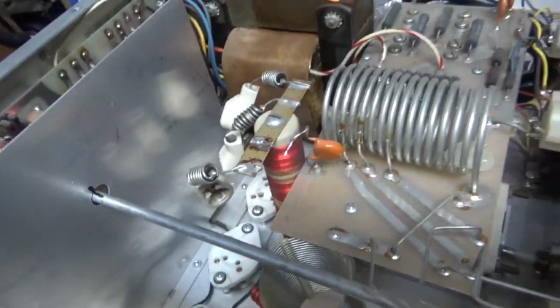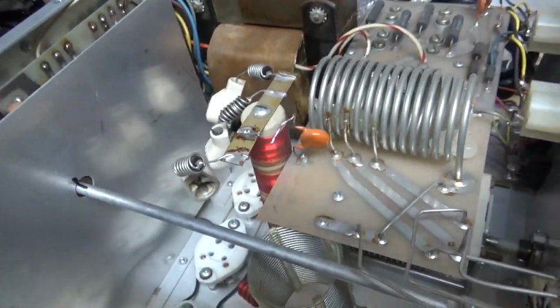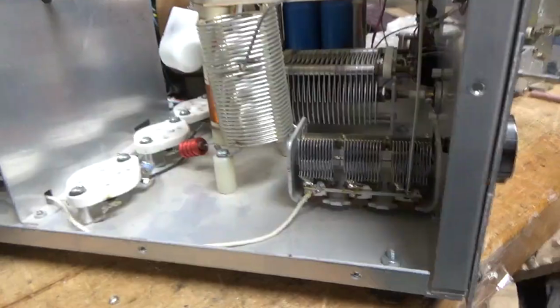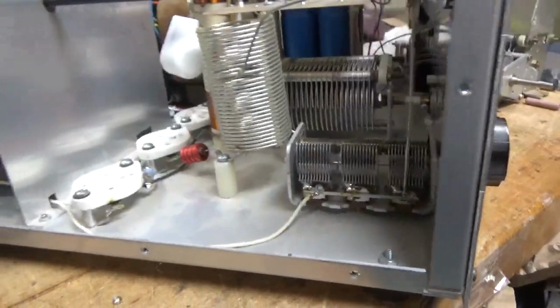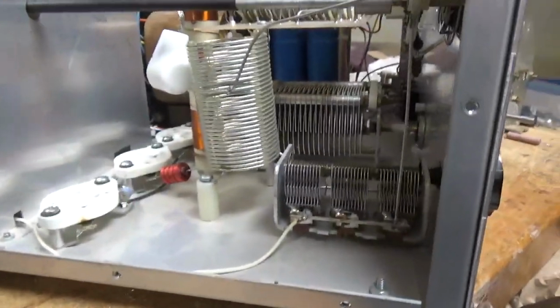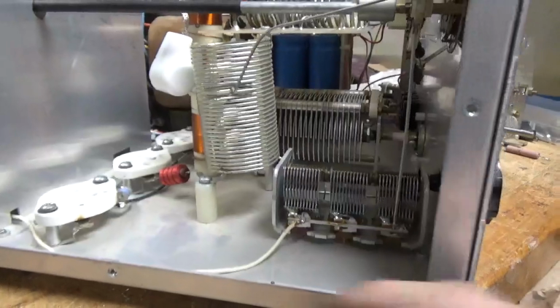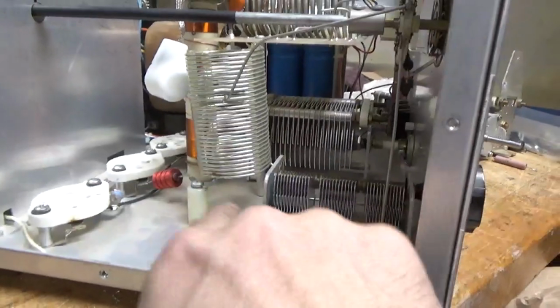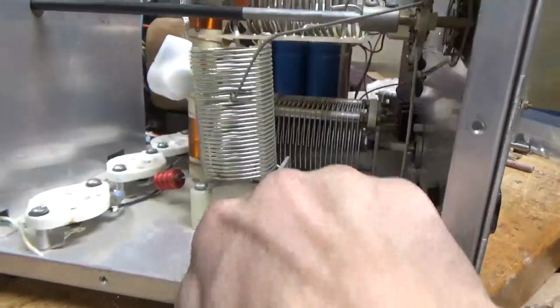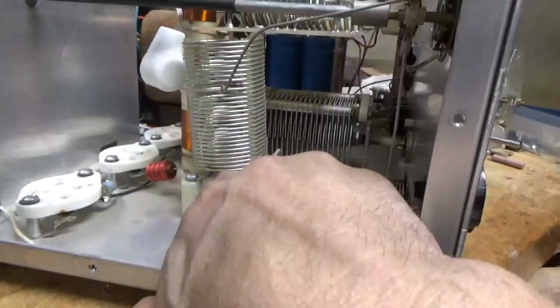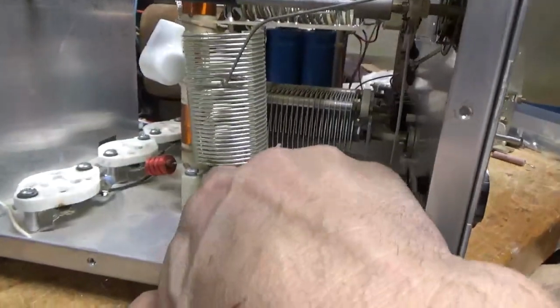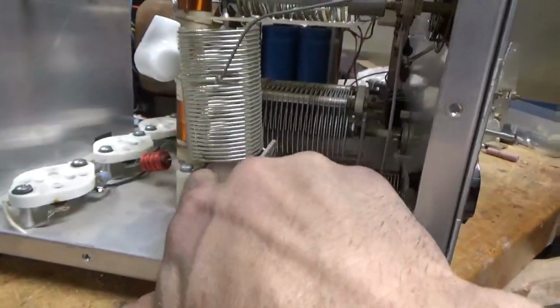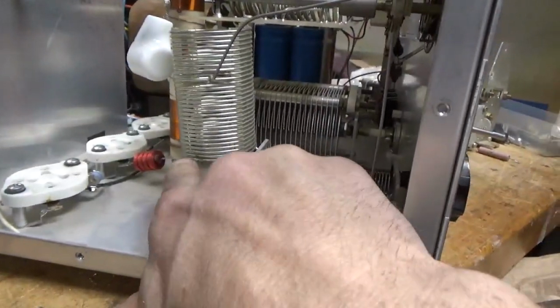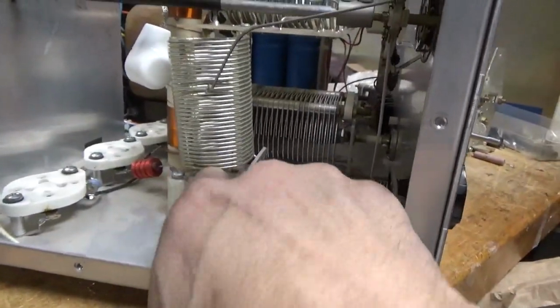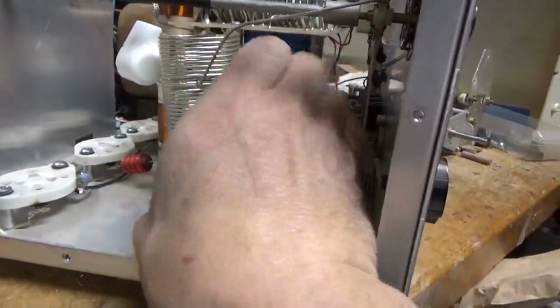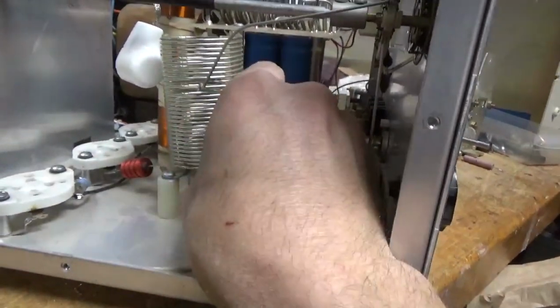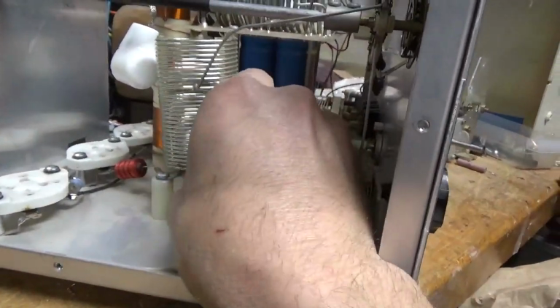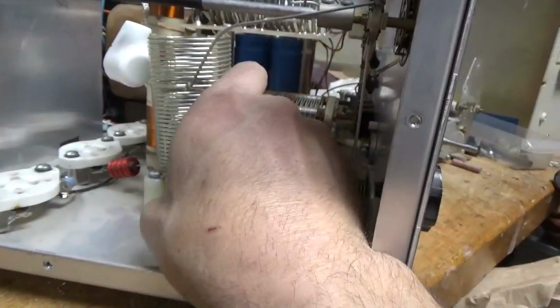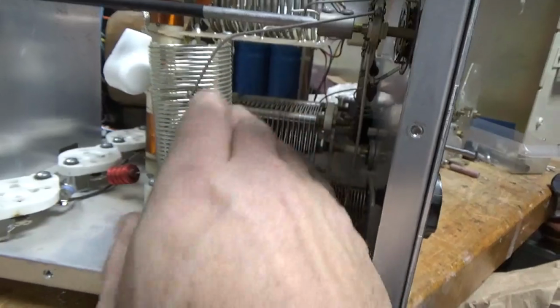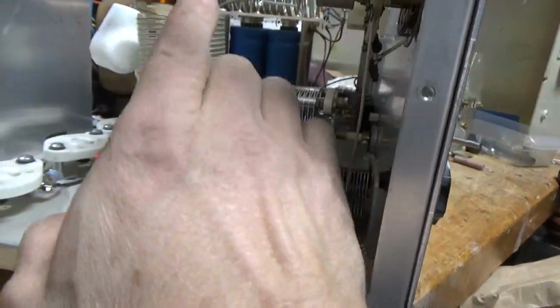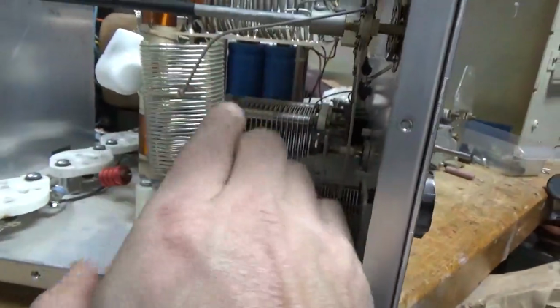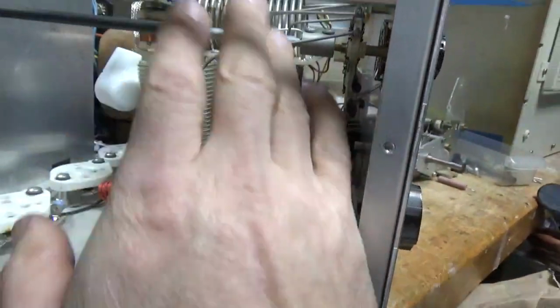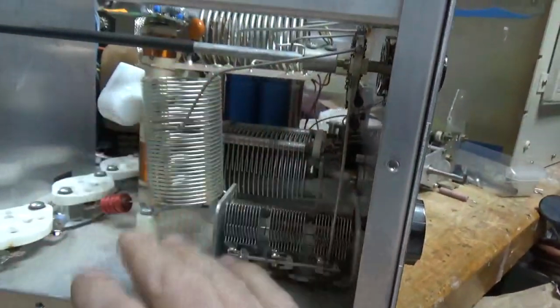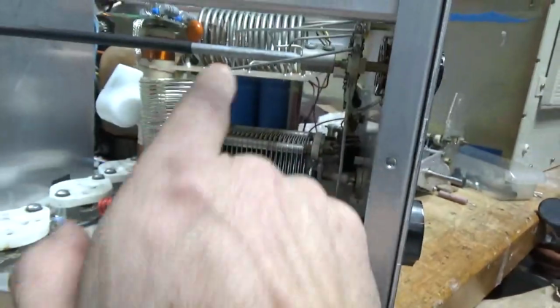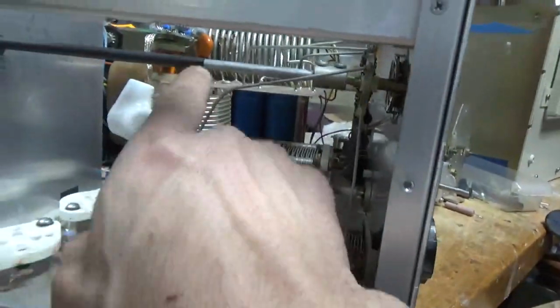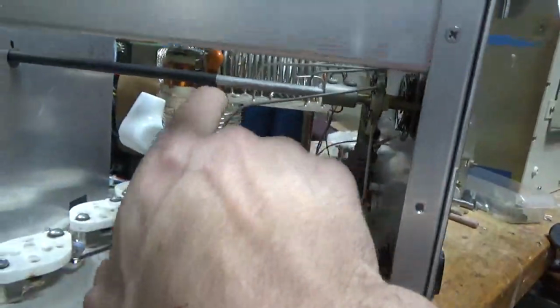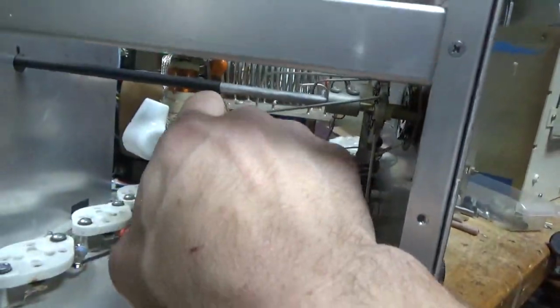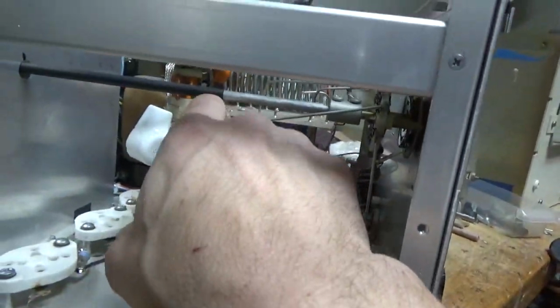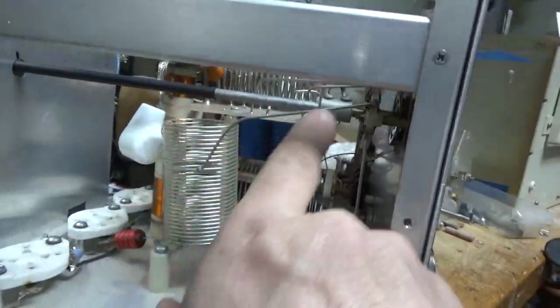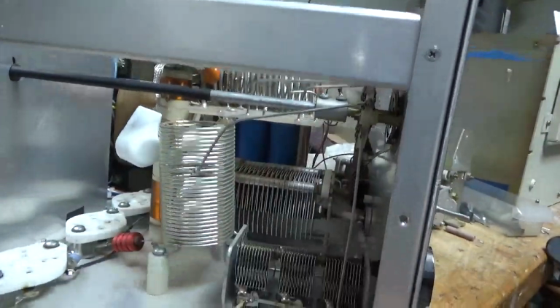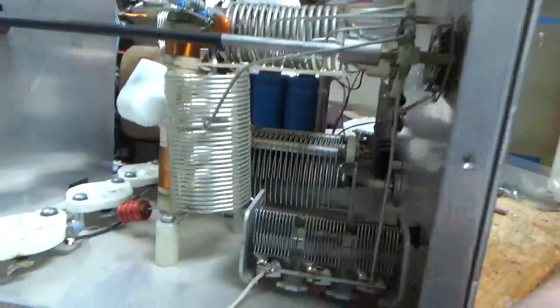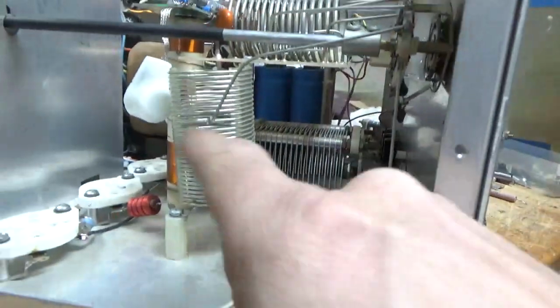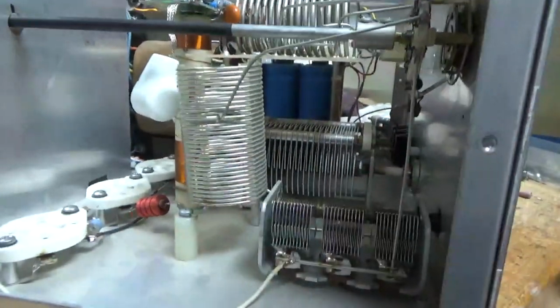Pretty much all set, but I noticed that the coil is not soldered to the support here at all. So it puts a lot of stress on the connection point at the board and also the band switch. So I'm going to fix that.